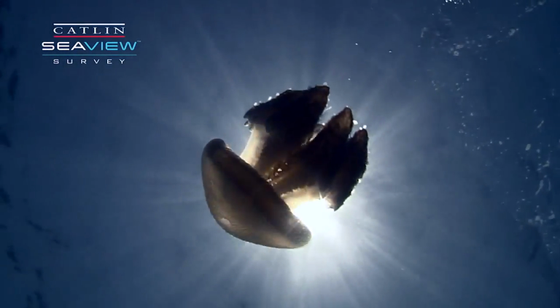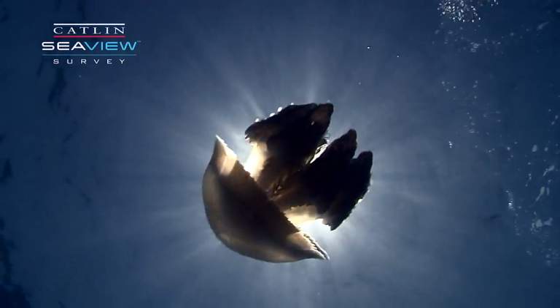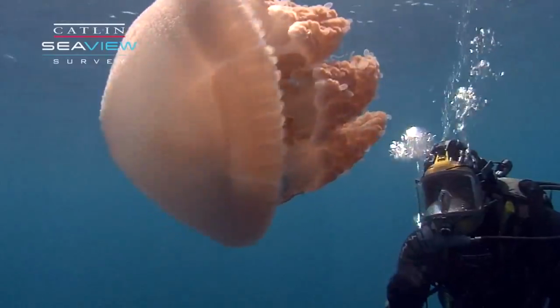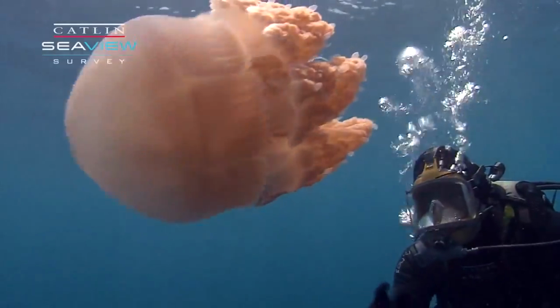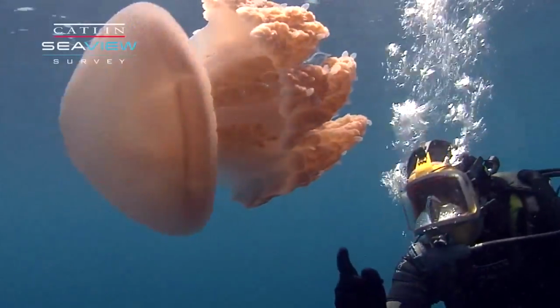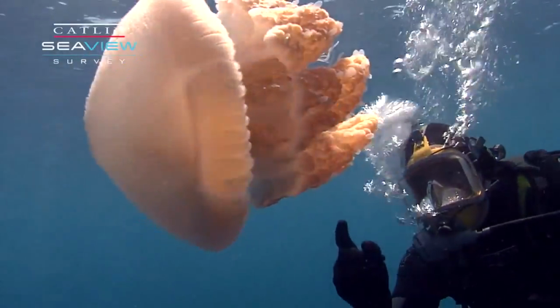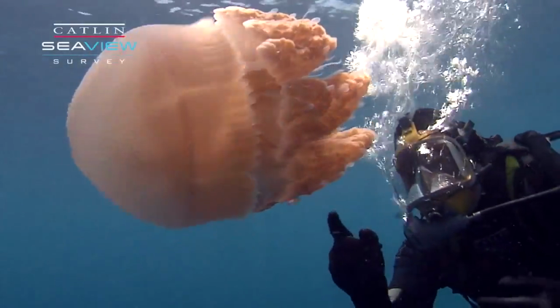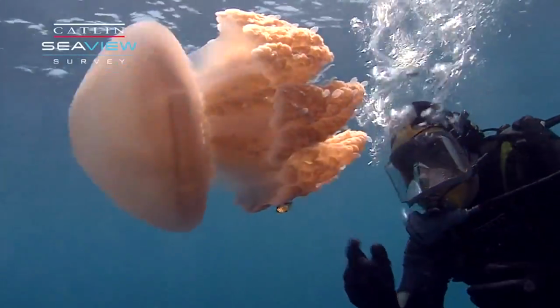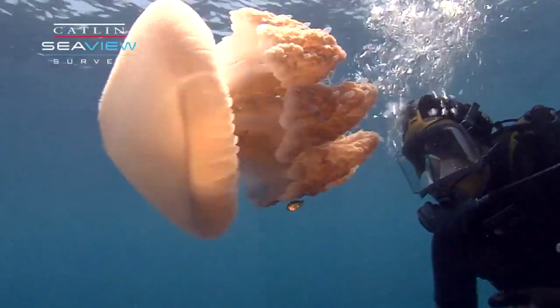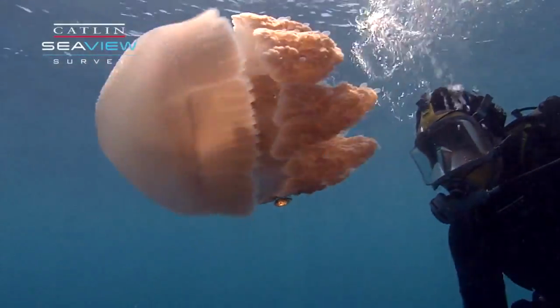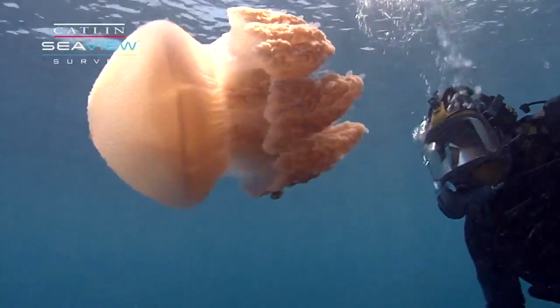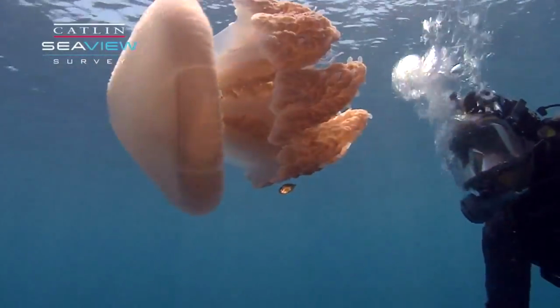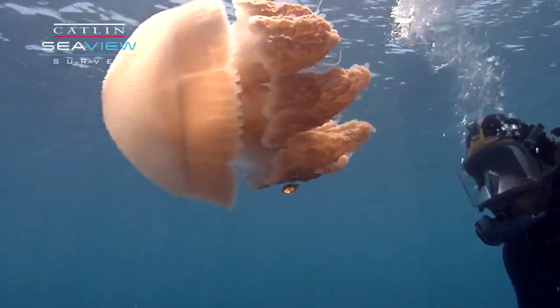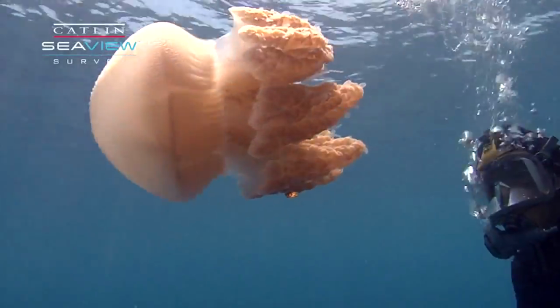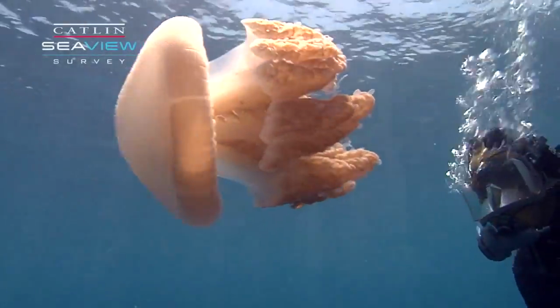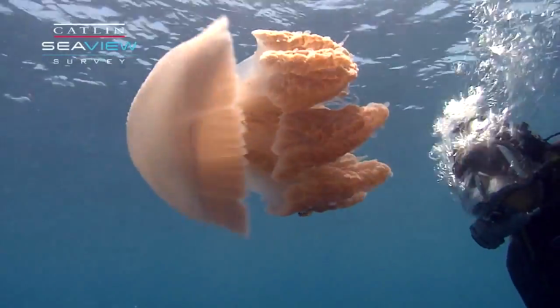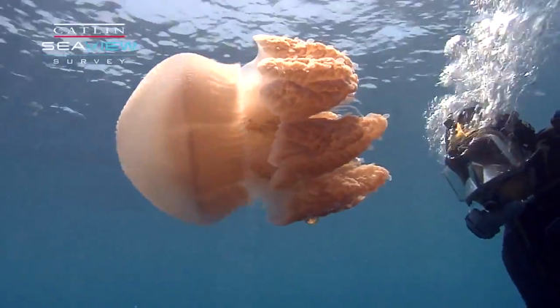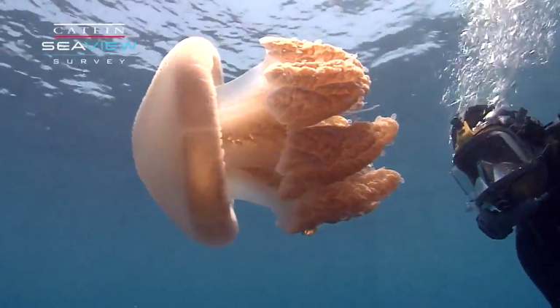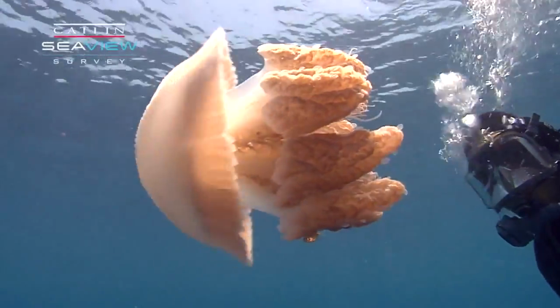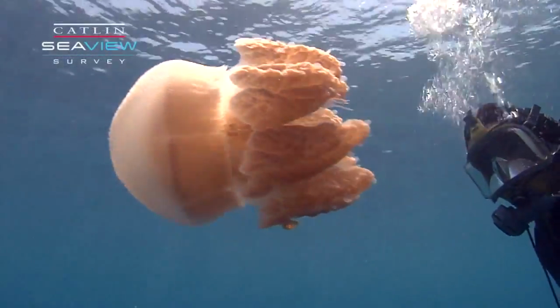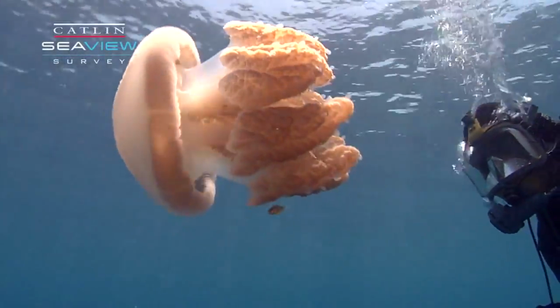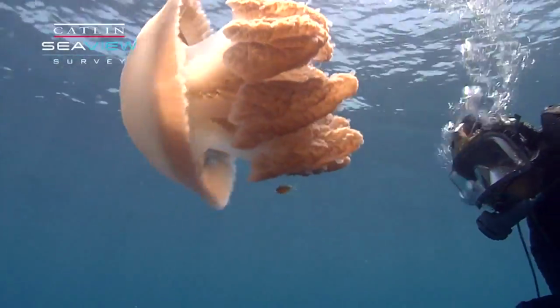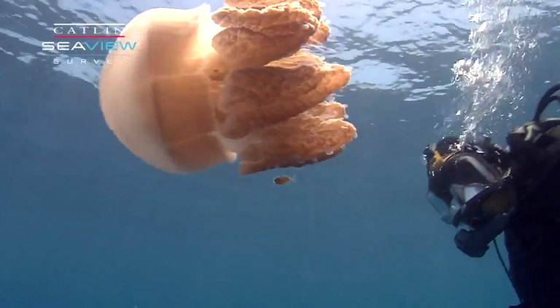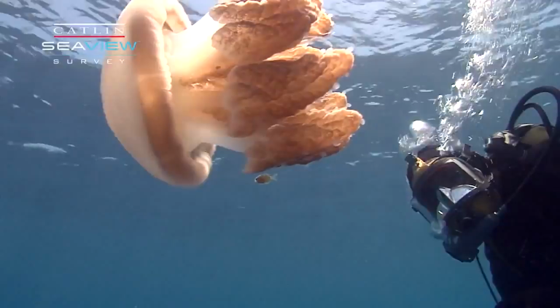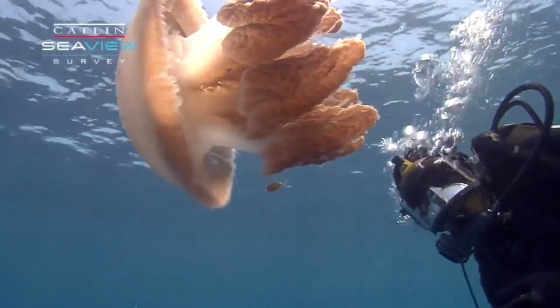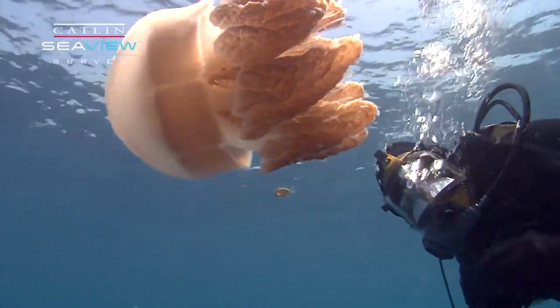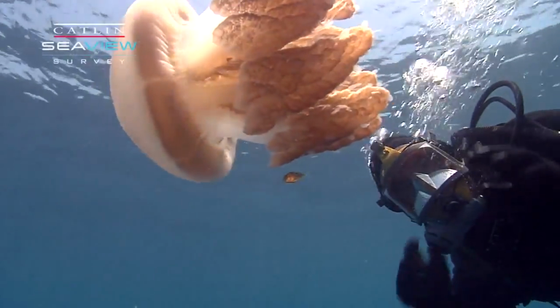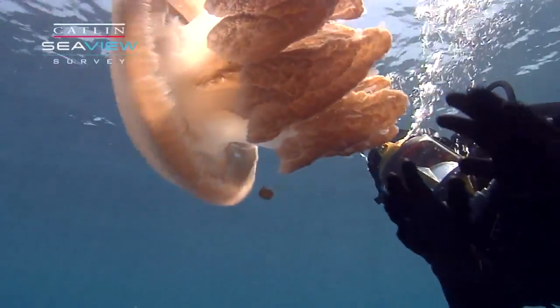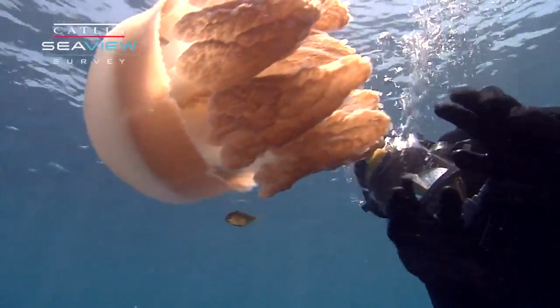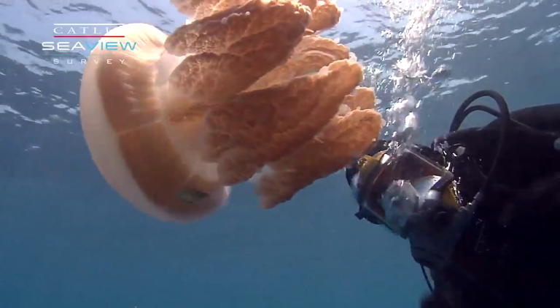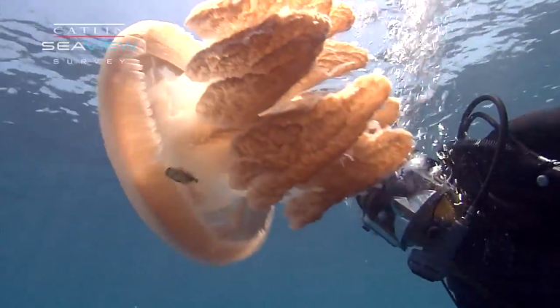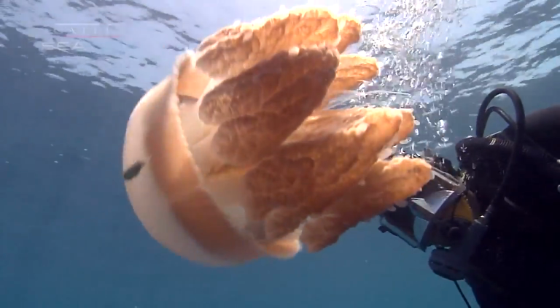You'll also notice that there's a tiny fish here, which is a species that lives with jellyfish, getting some protection from predators by hiding among all the stinging cells here.